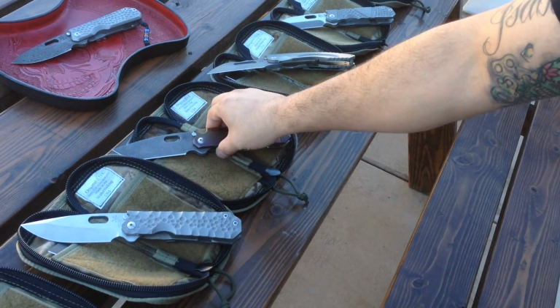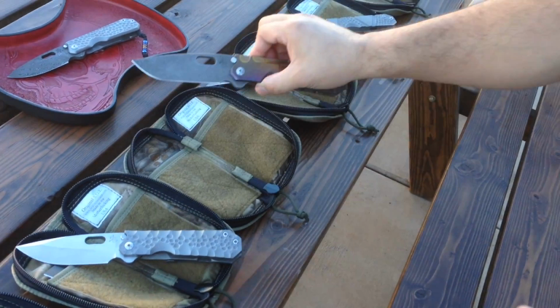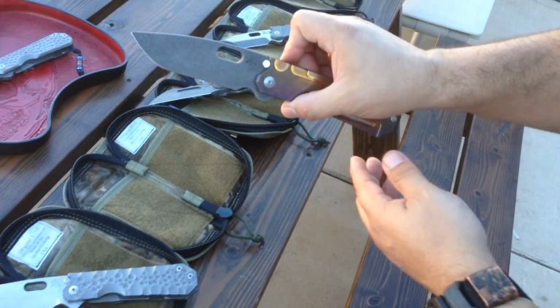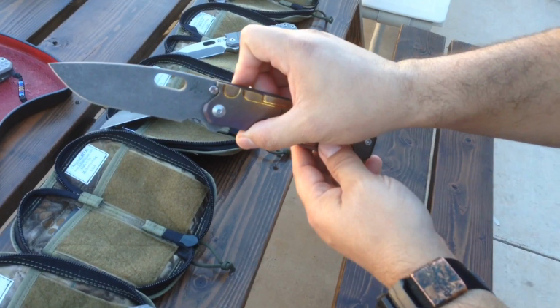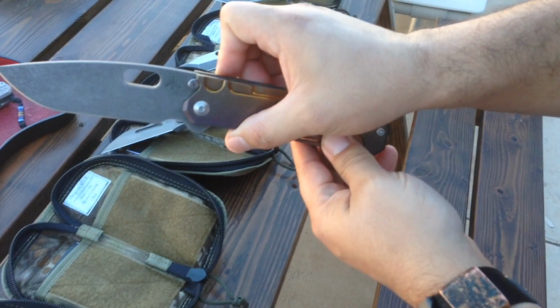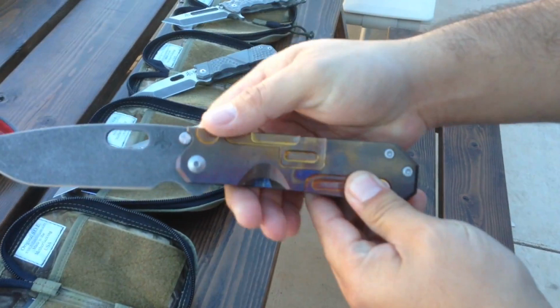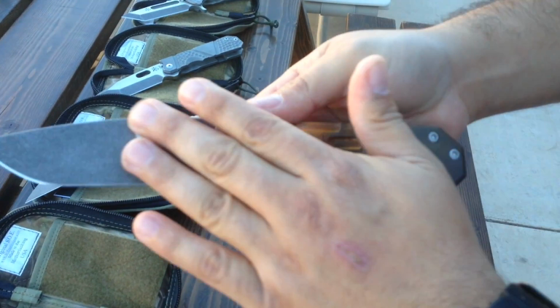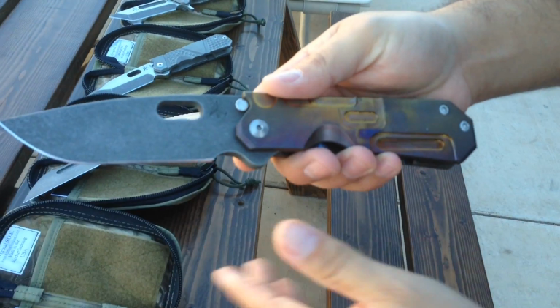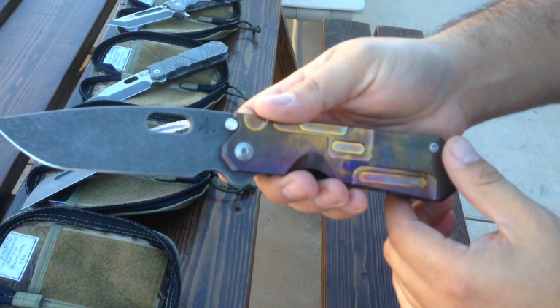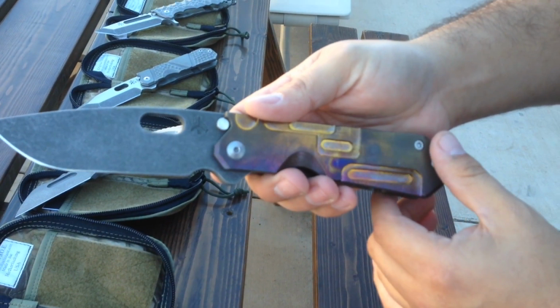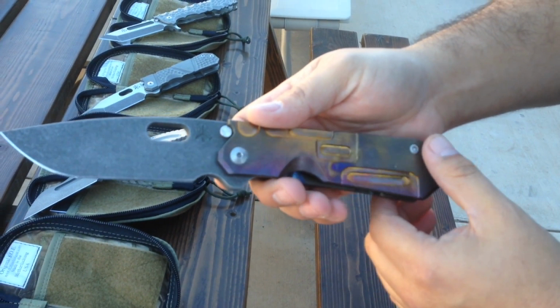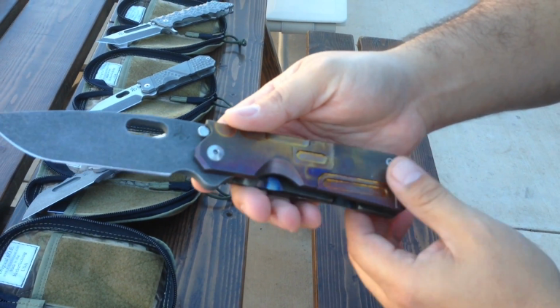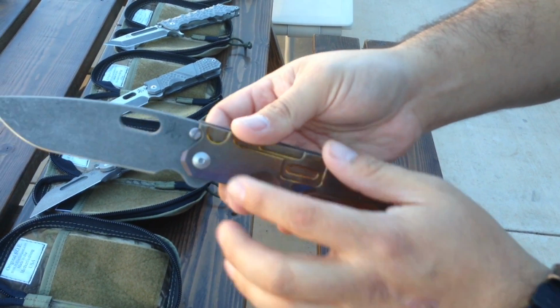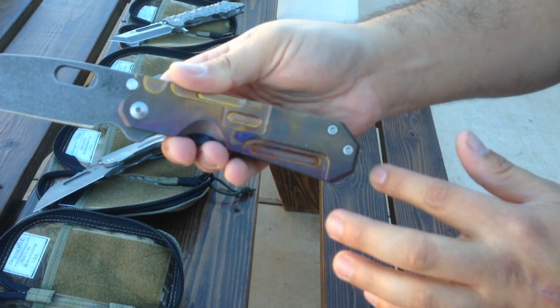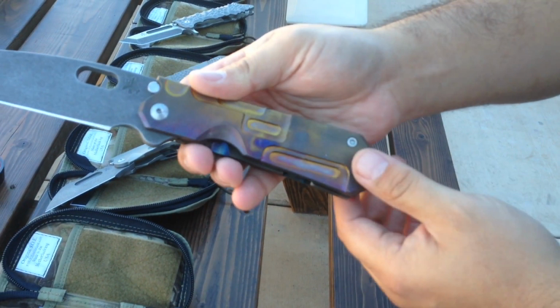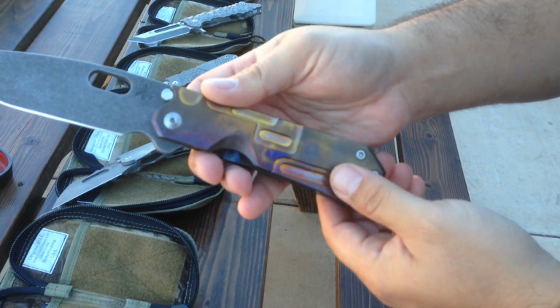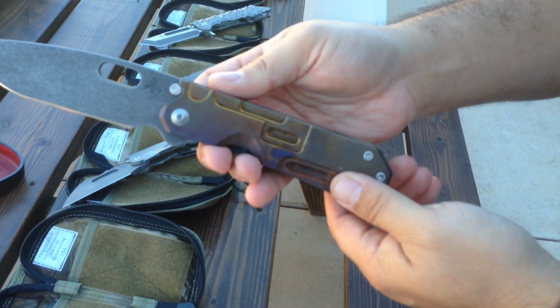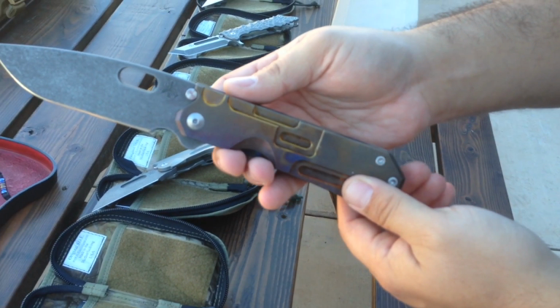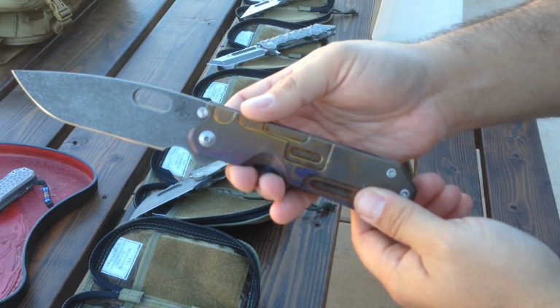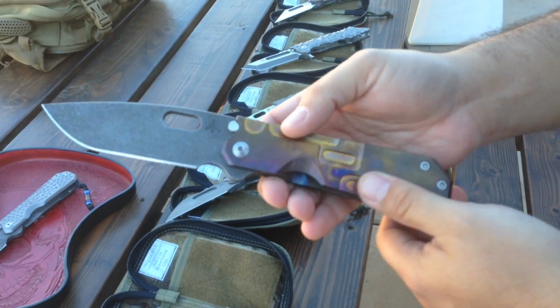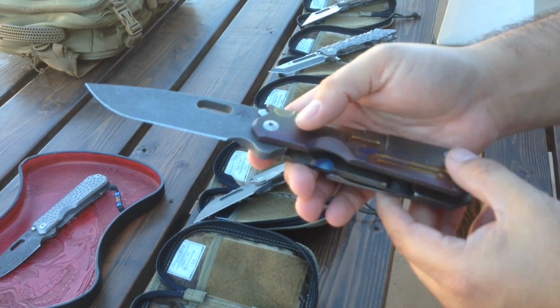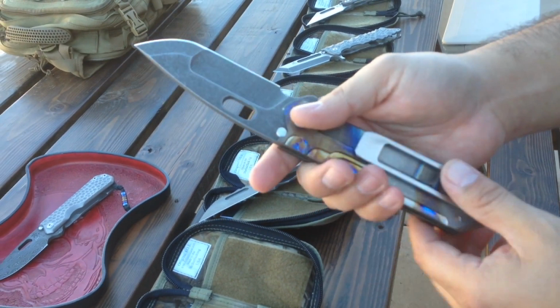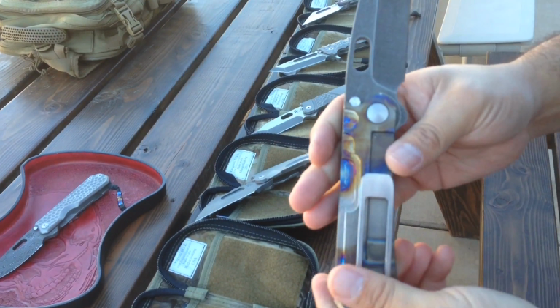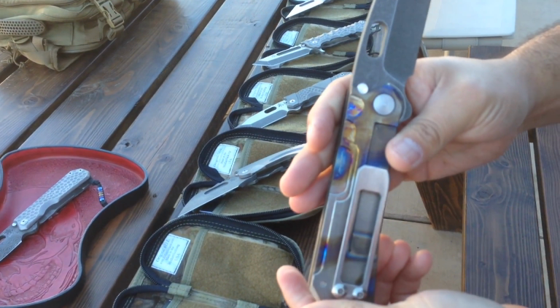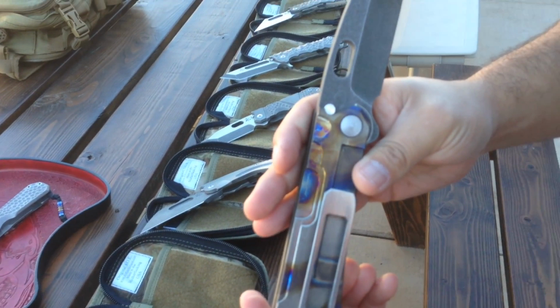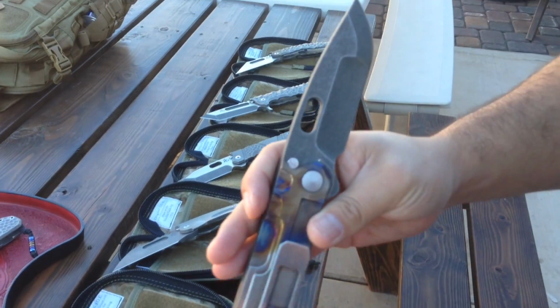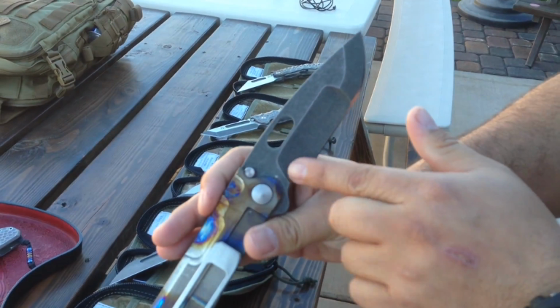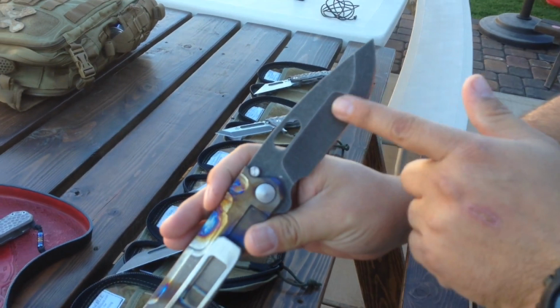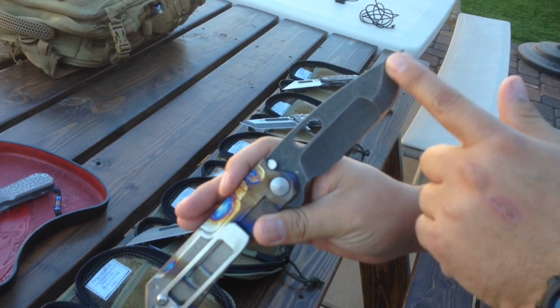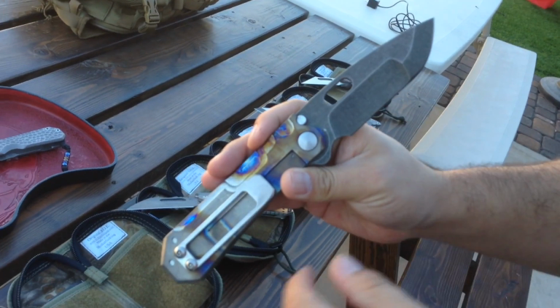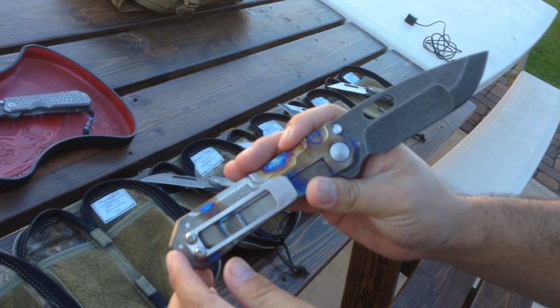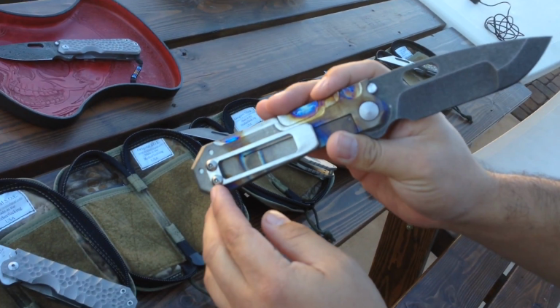Here's a GF1 chisel and compound. So here's your dark stonewash, flame anode, and milled sculptured handles. There's that nightmare grind that everybody loves.